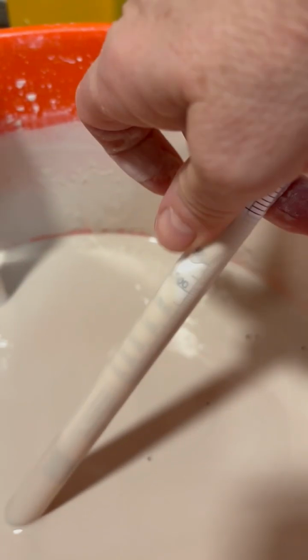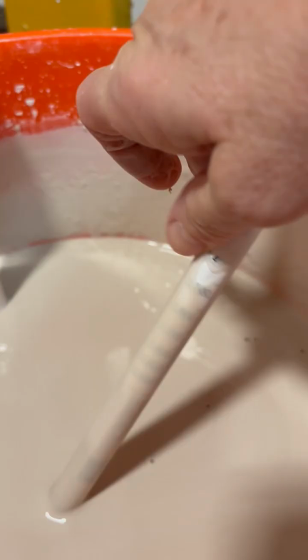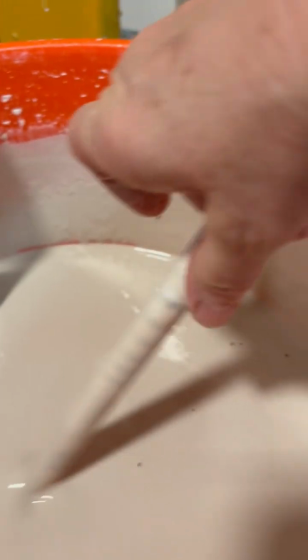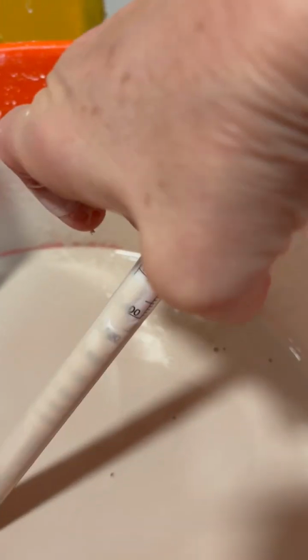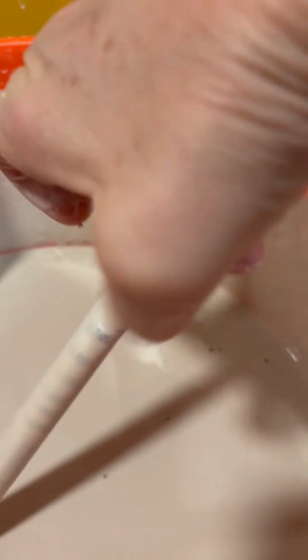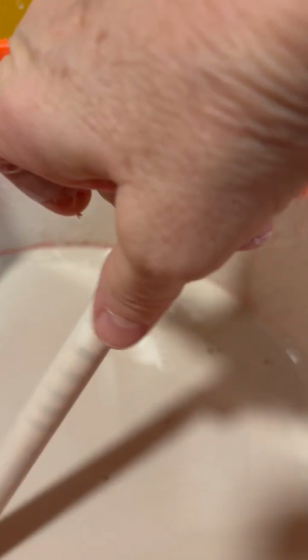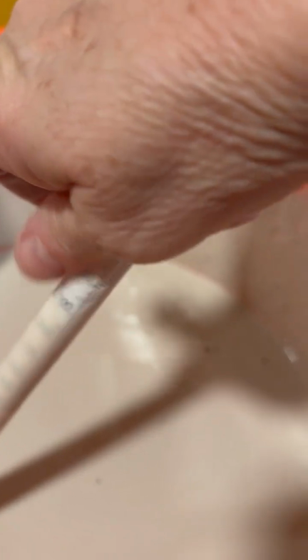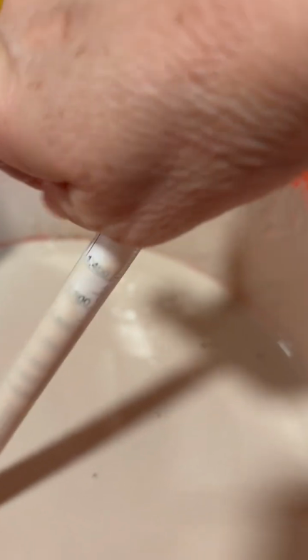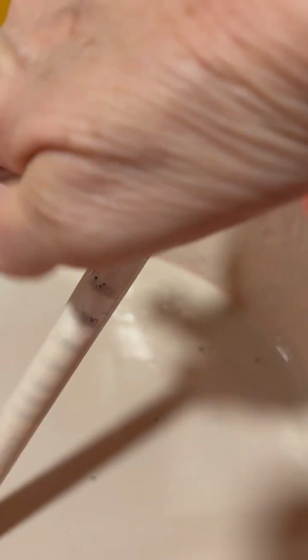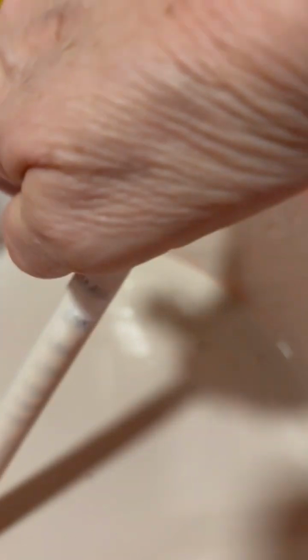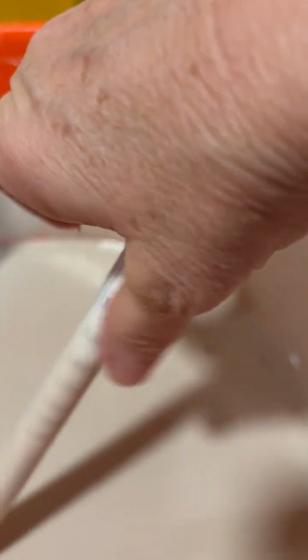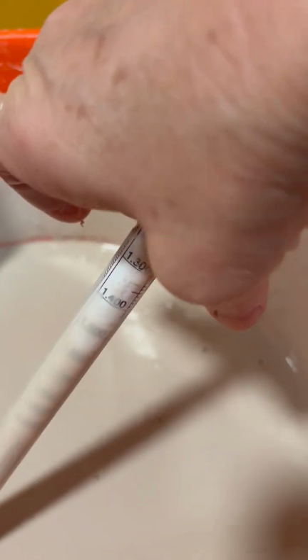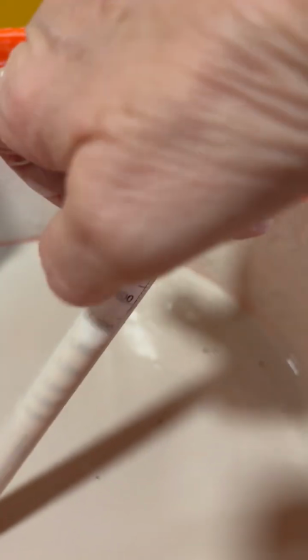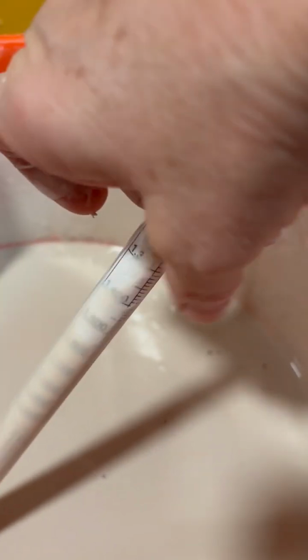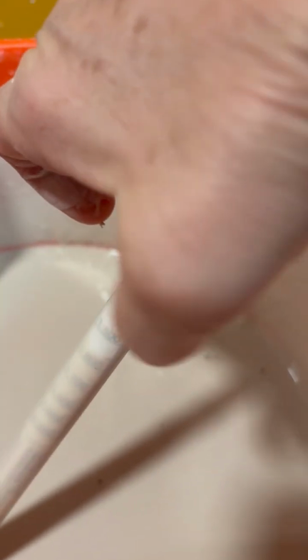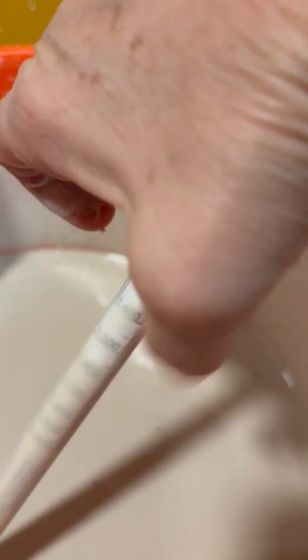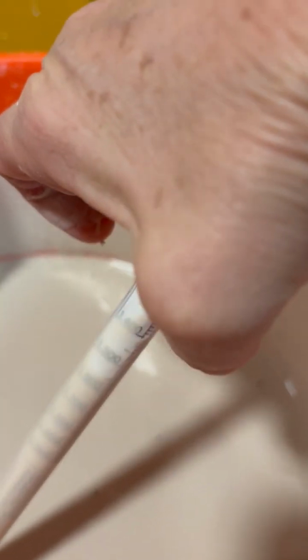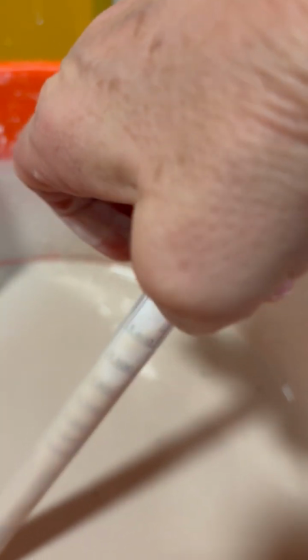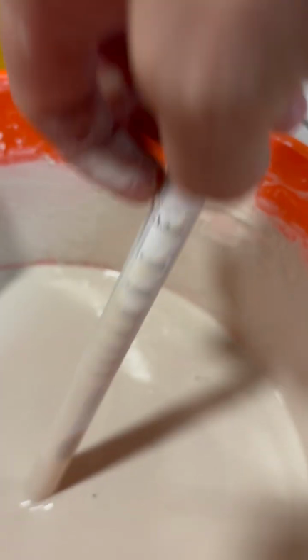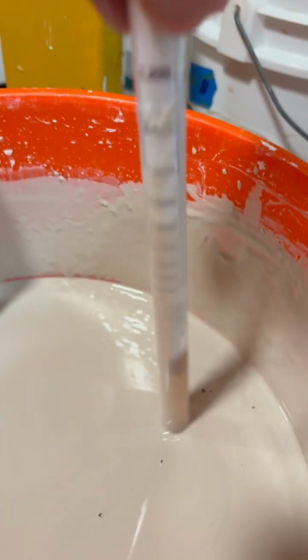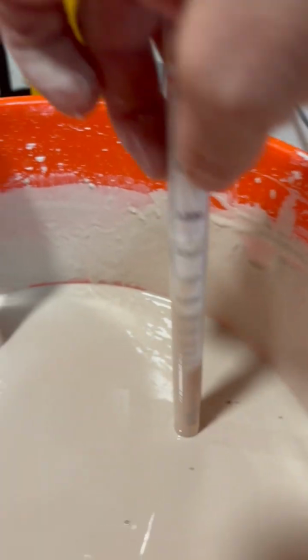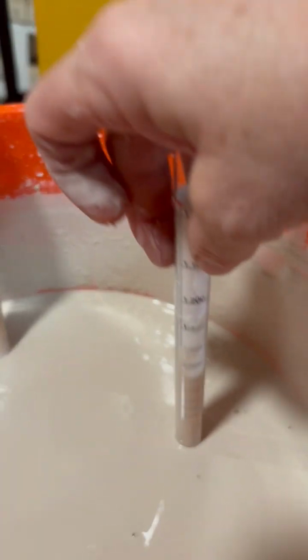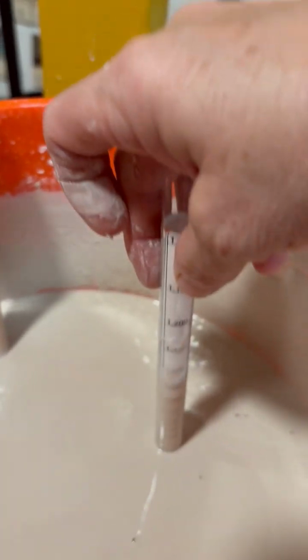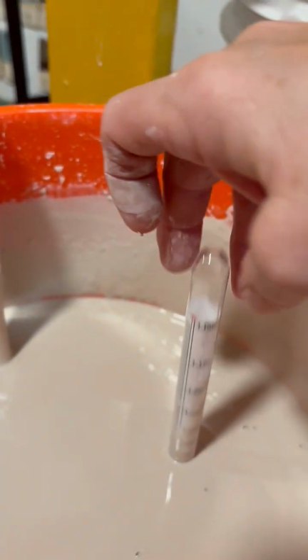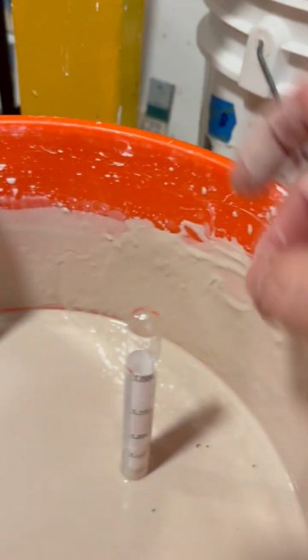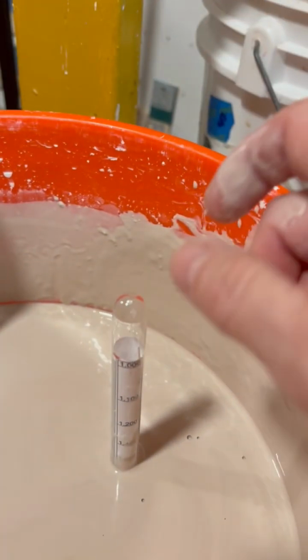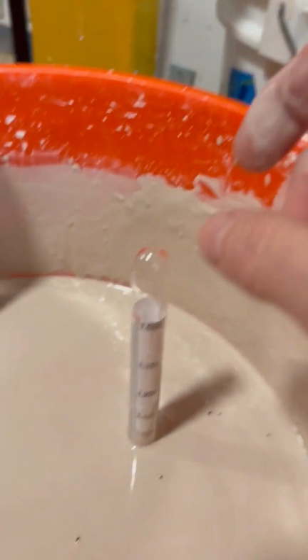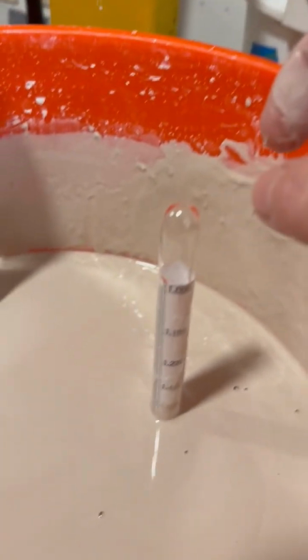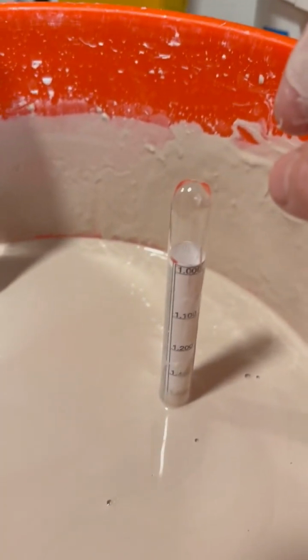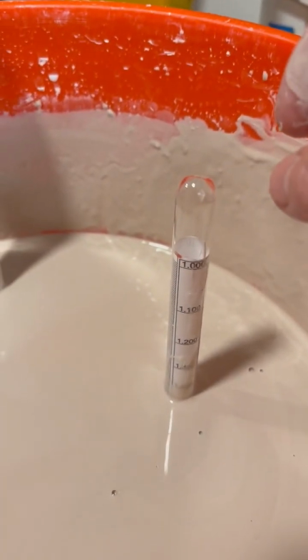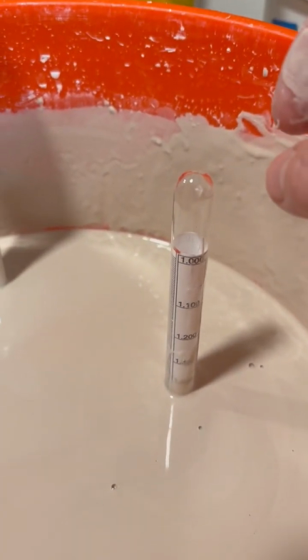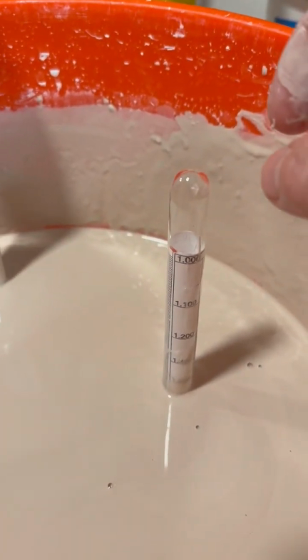That was 140, 145 — somewhere between 1.4 and 1.5. So that's a really easy way to quickly measure.